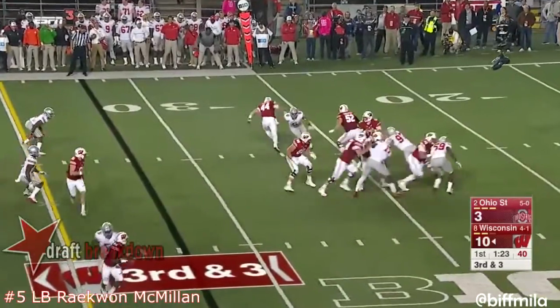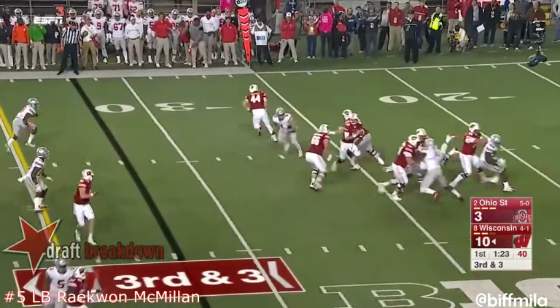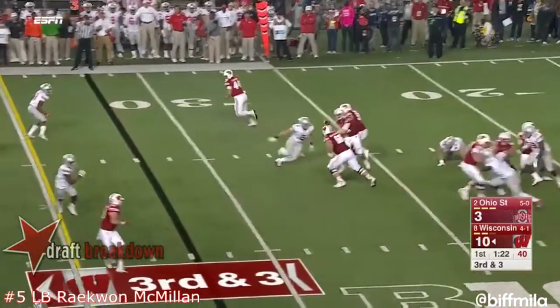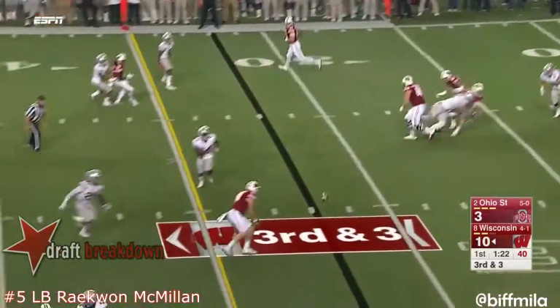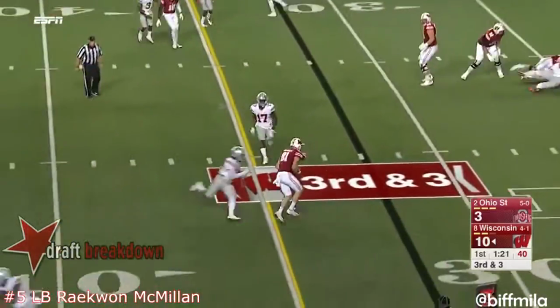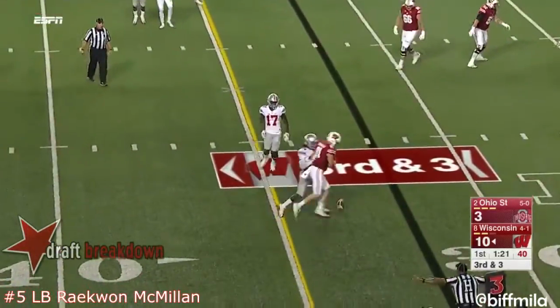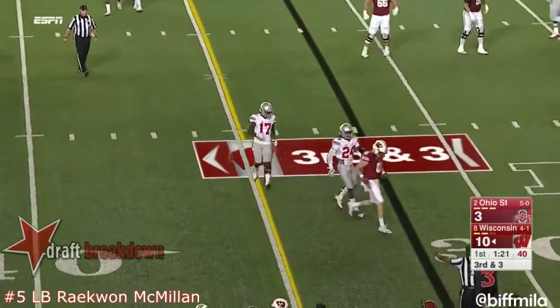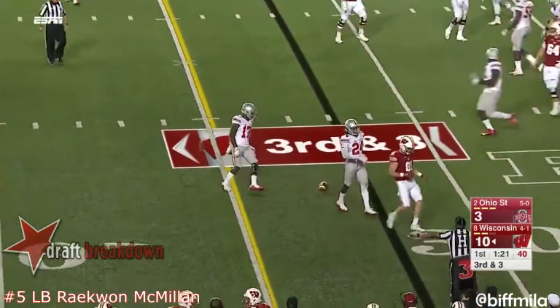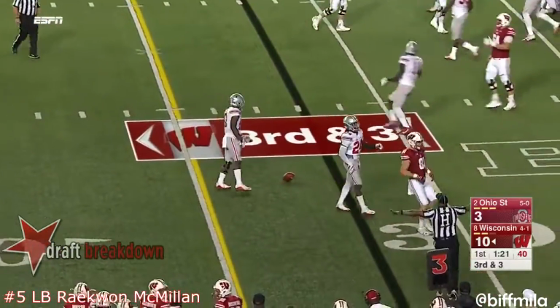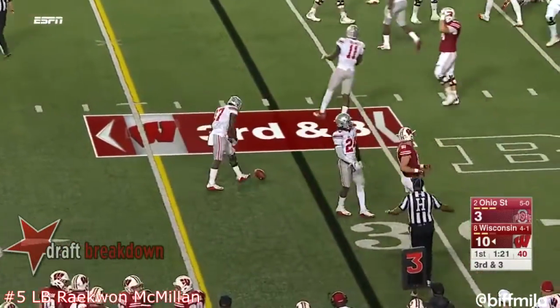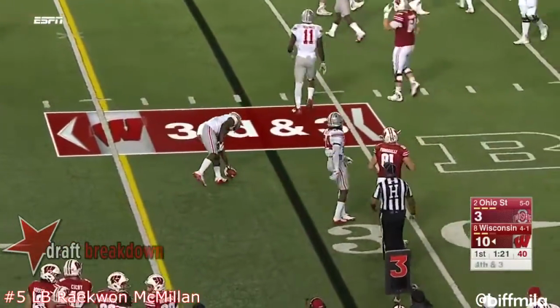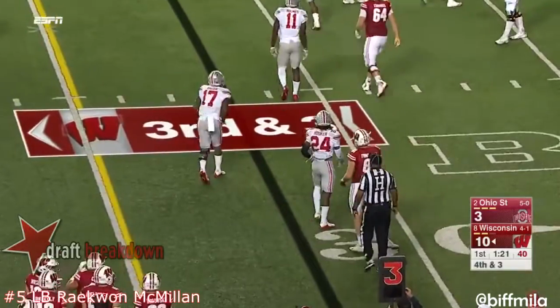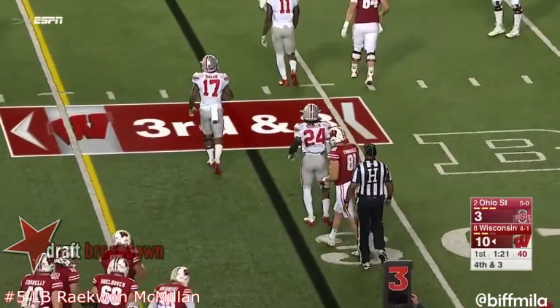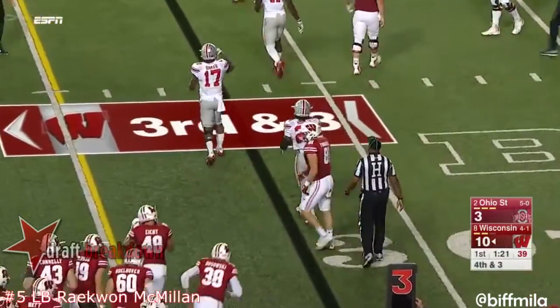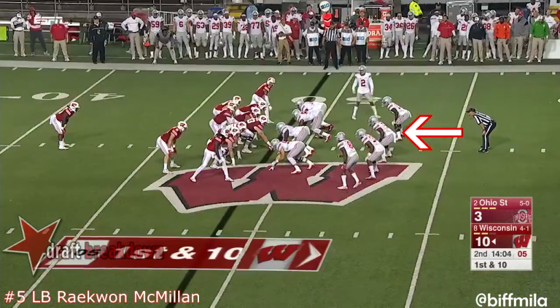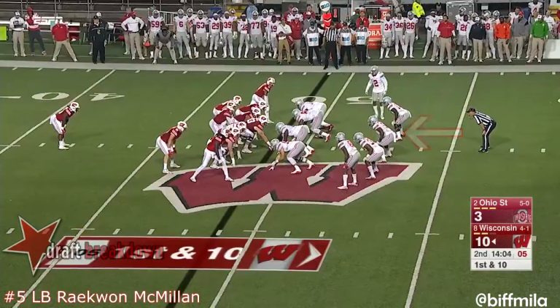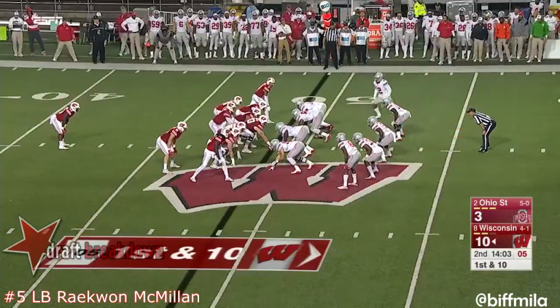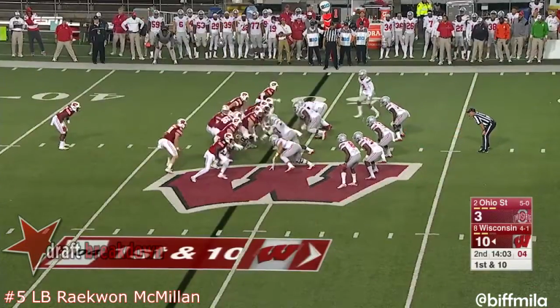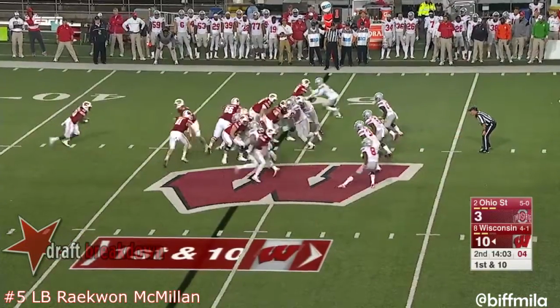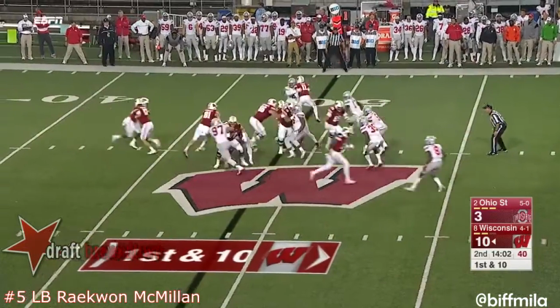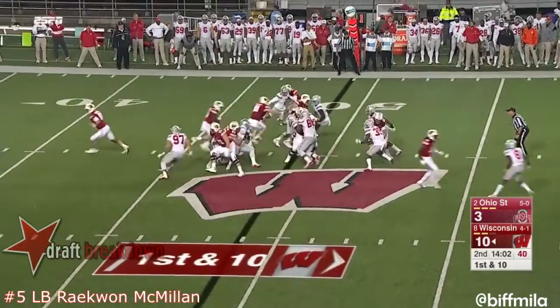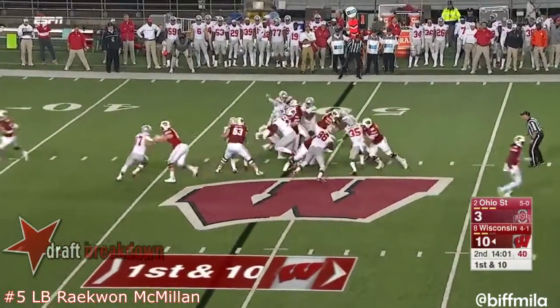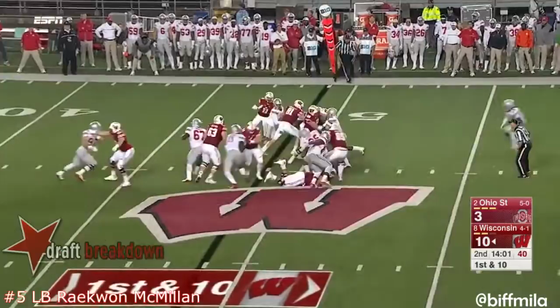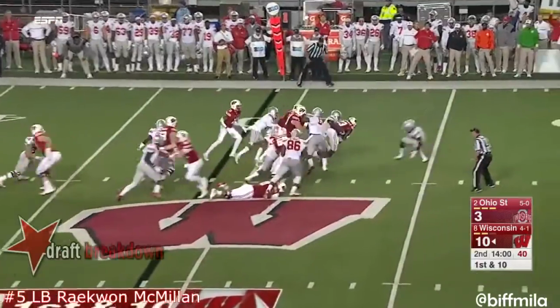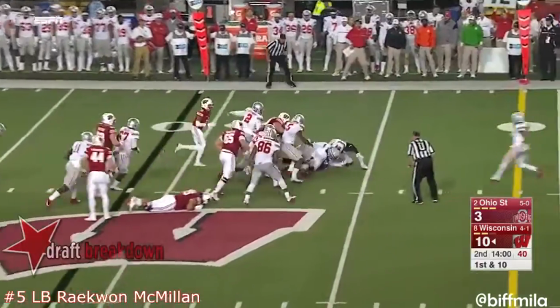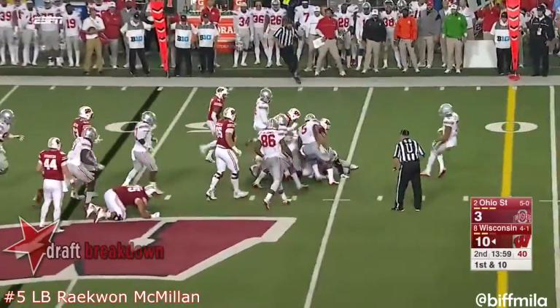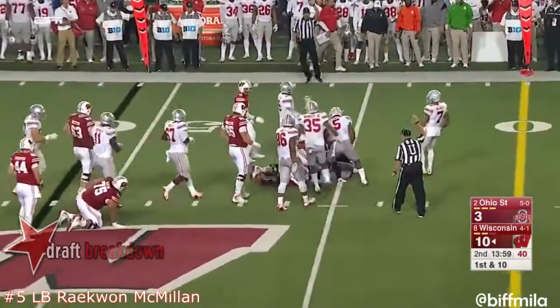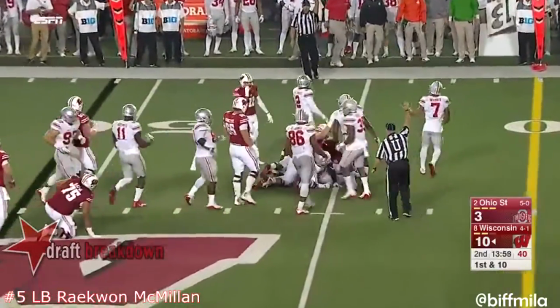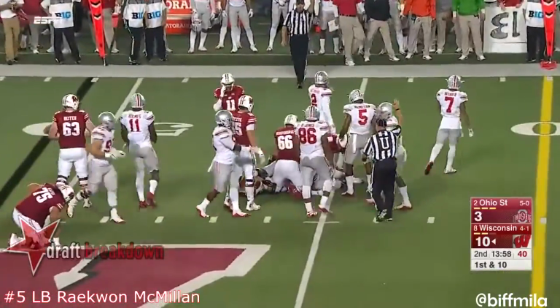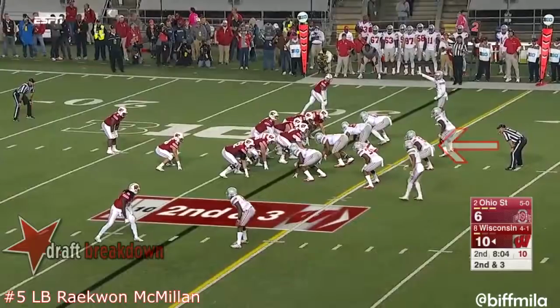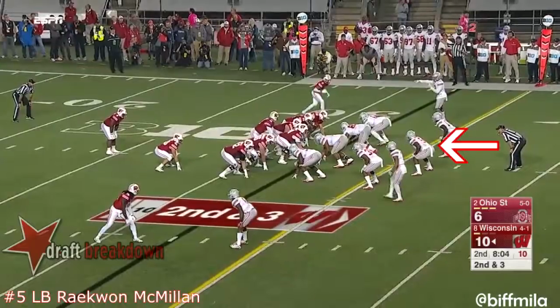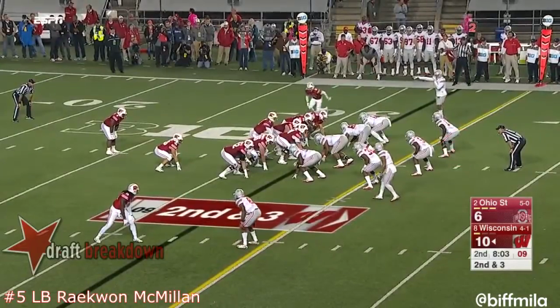Hornybrook looked in the direction of Ogunwale, who's their third down back, but he was well covered by Raekwon McMillan. This is Ogunwale — he's not really an off-tackle runner, but they're trying to find ways to use him.